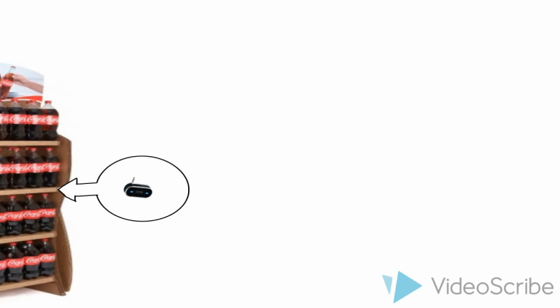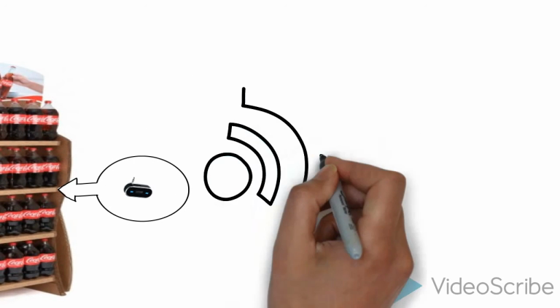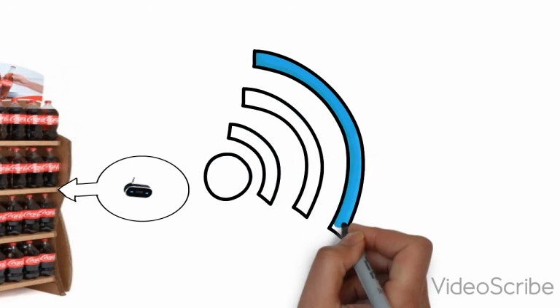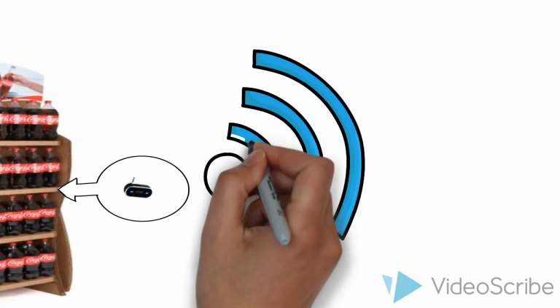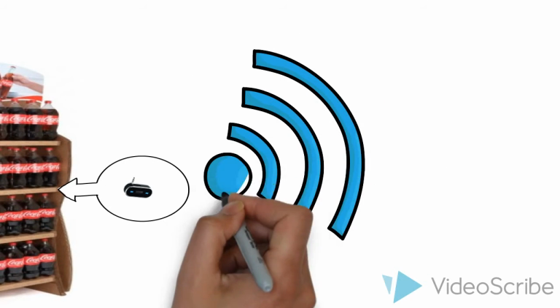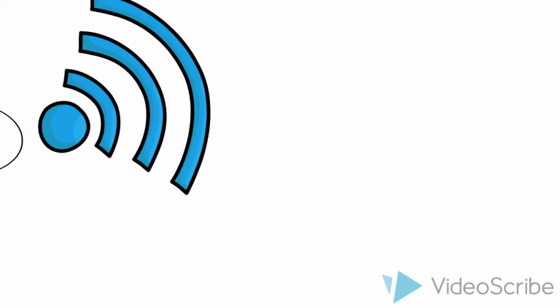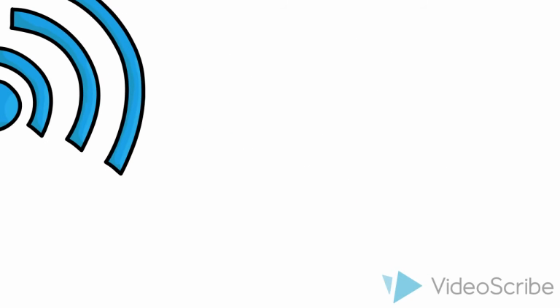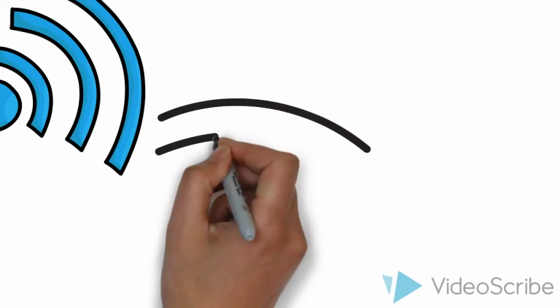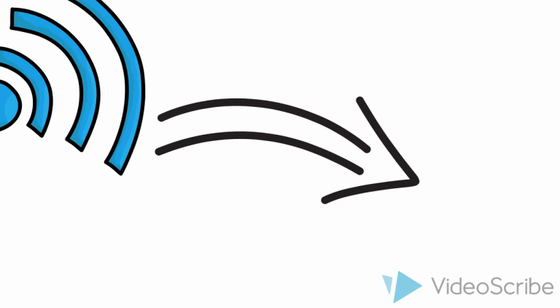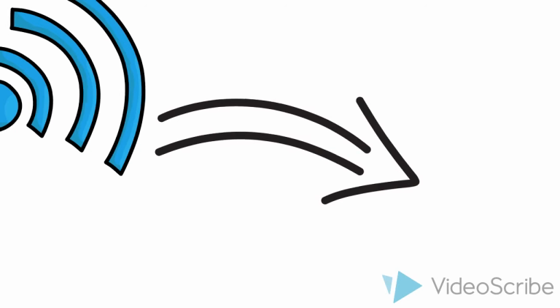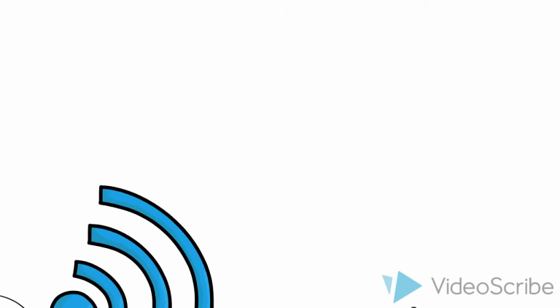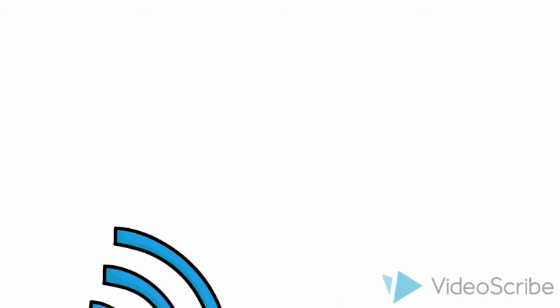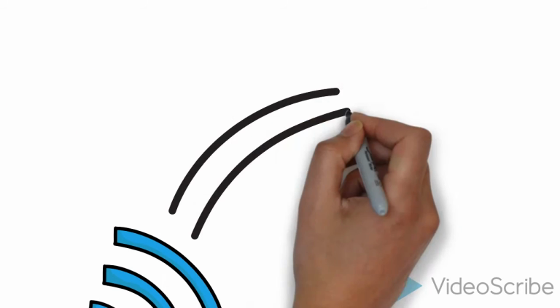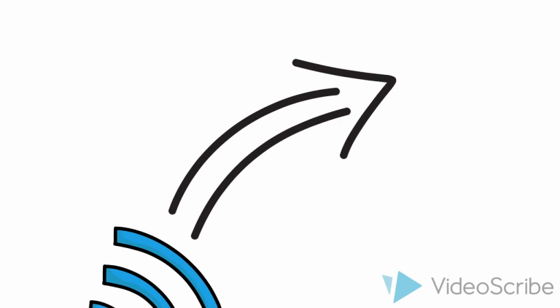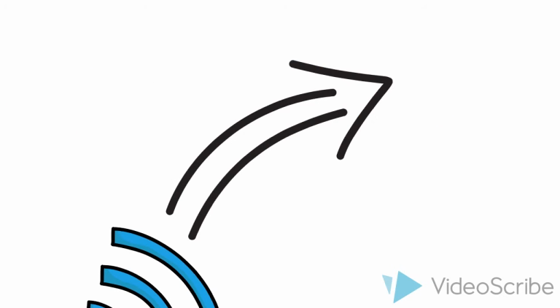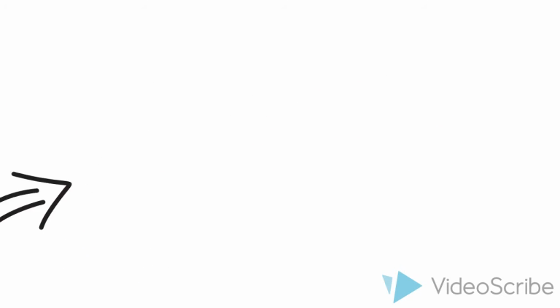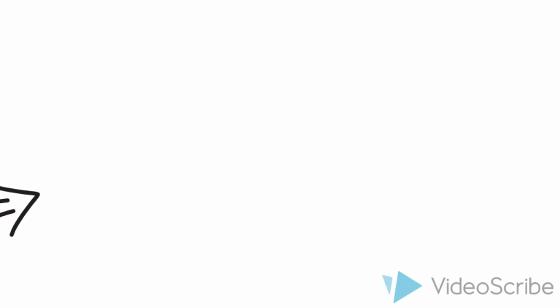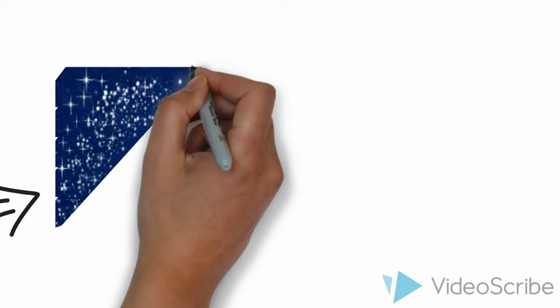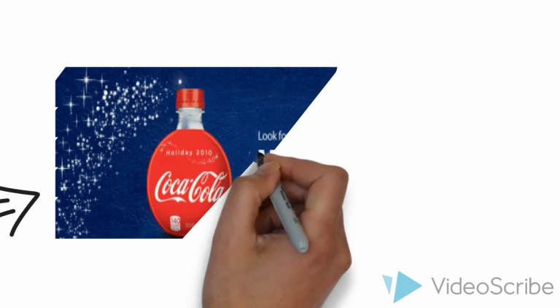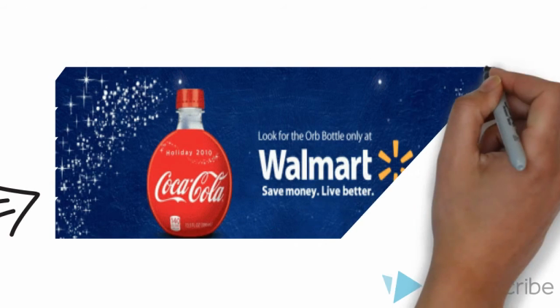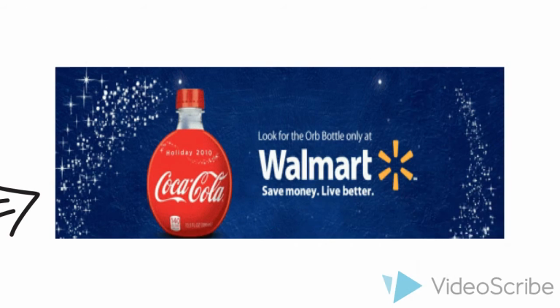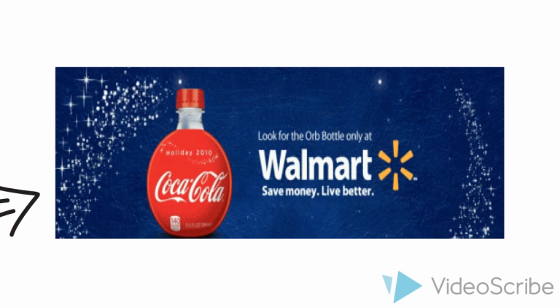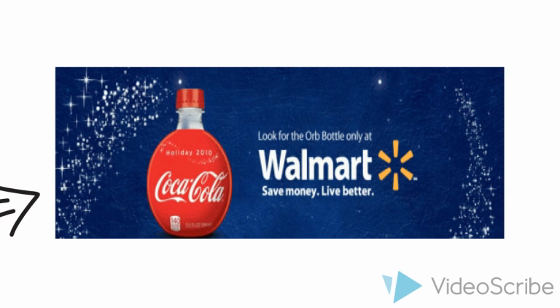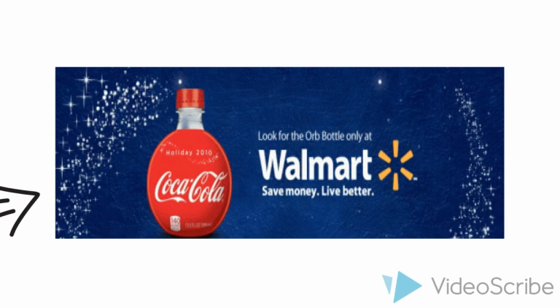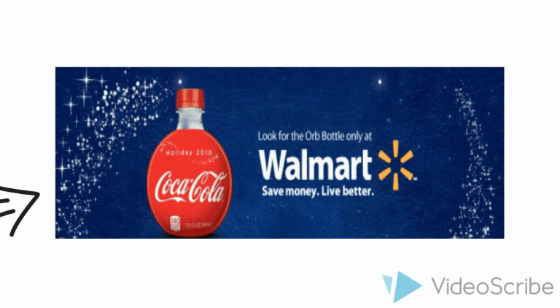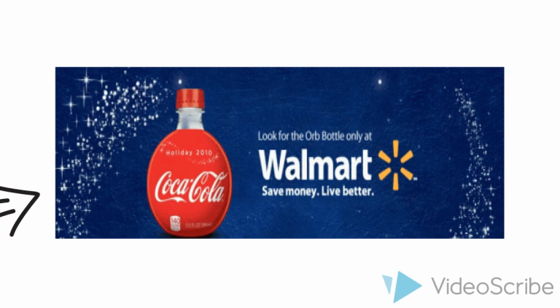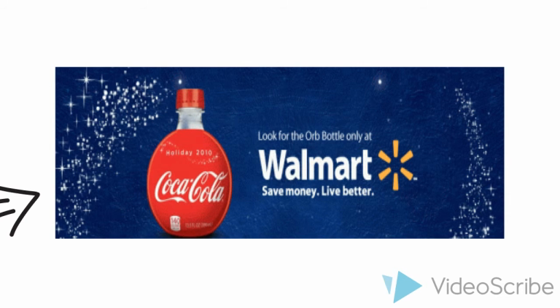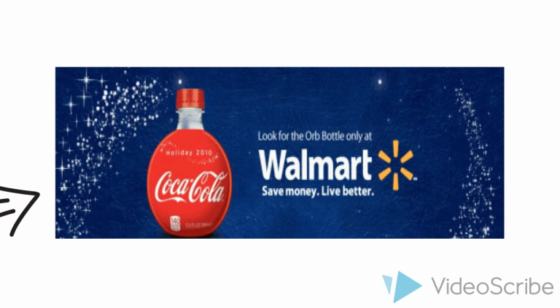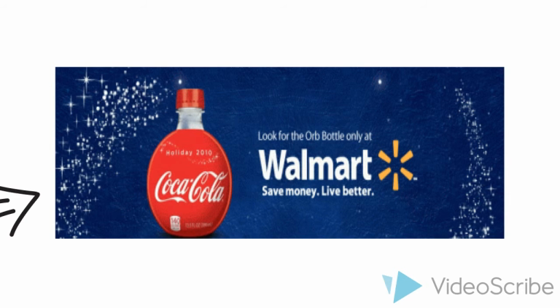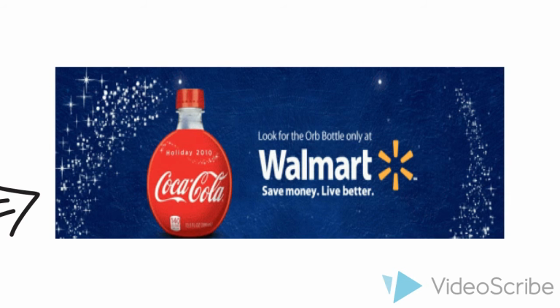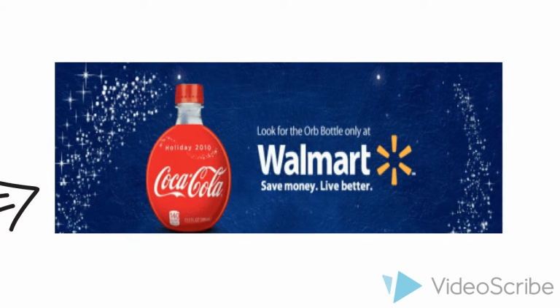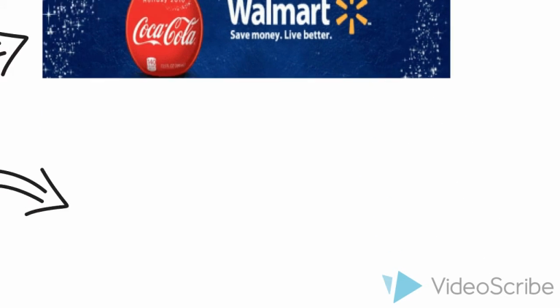The data collected from this transmitter will be sent to a local server, and this local server will send the data to retailers such as Walmart, as well as to Coca-Cola headquarters for final analysis.